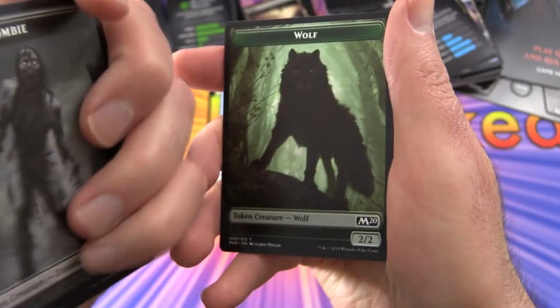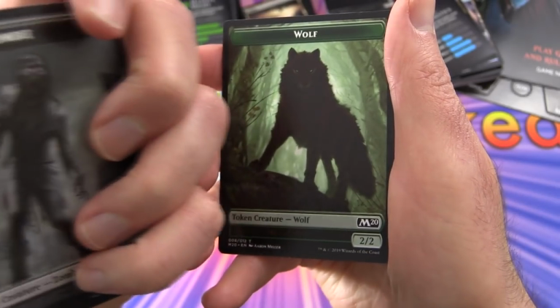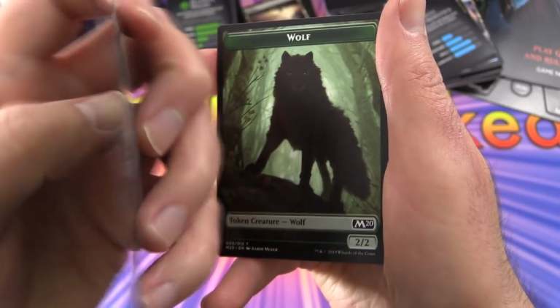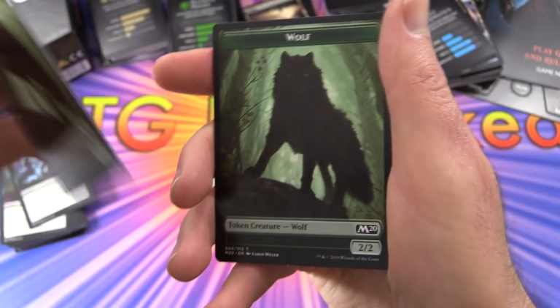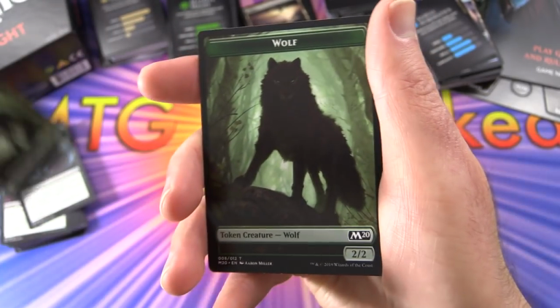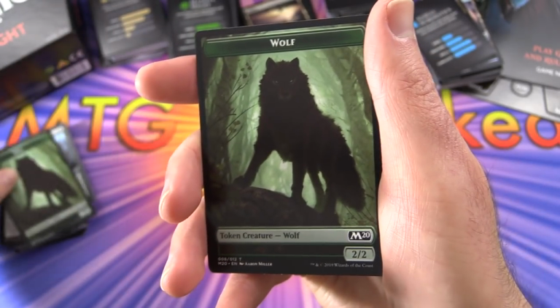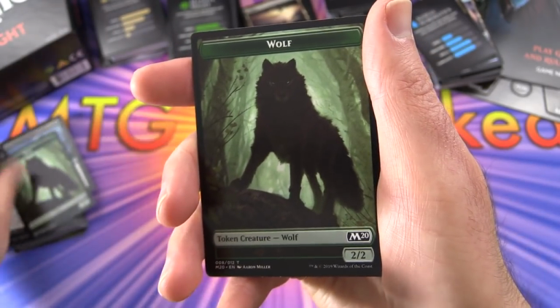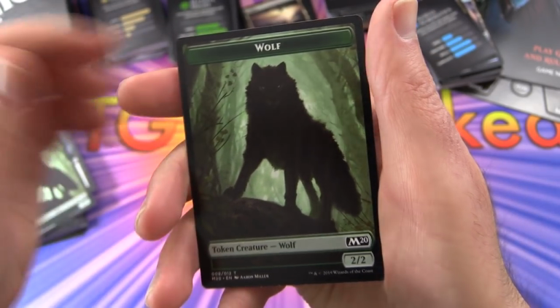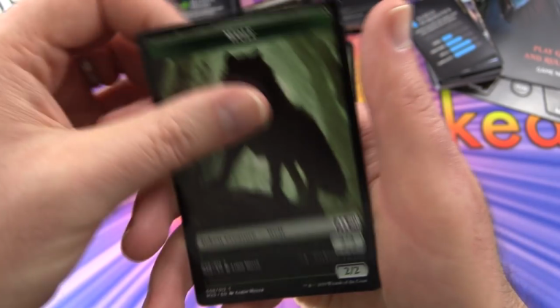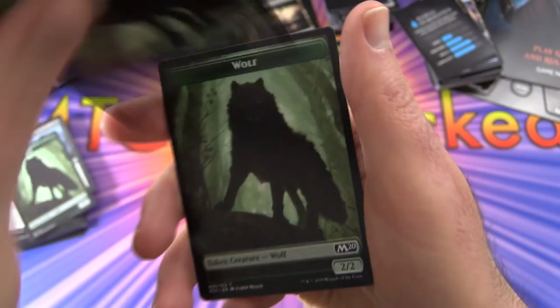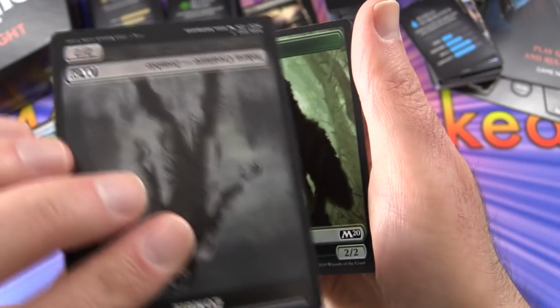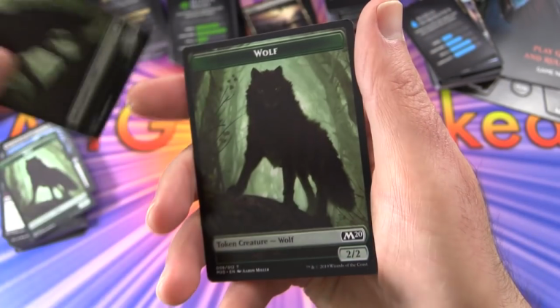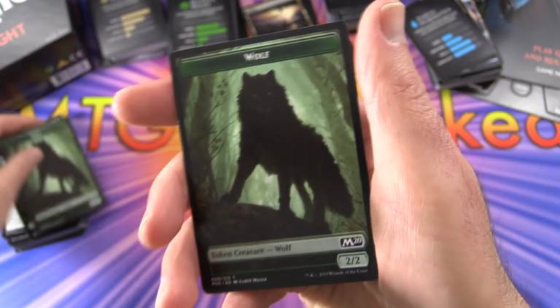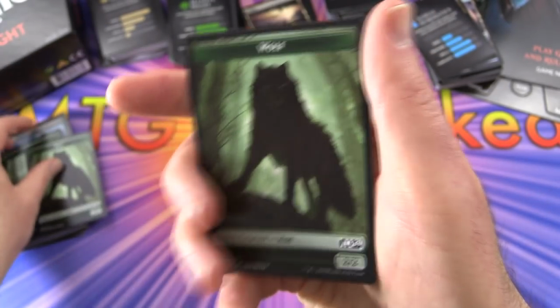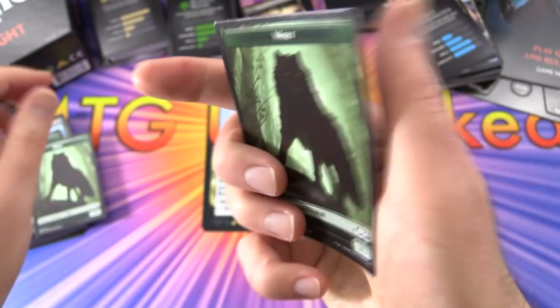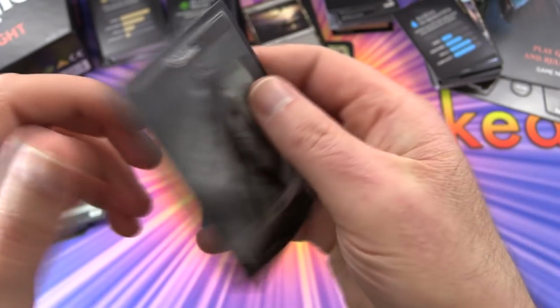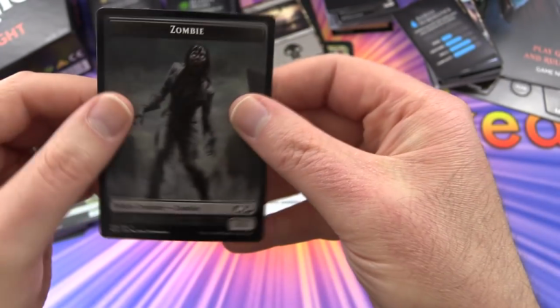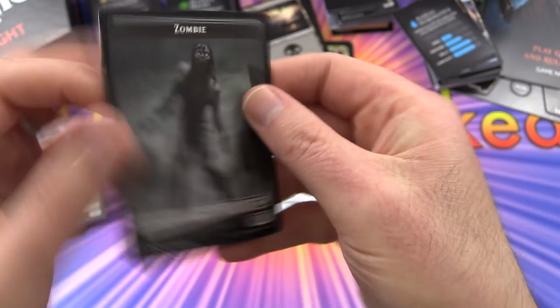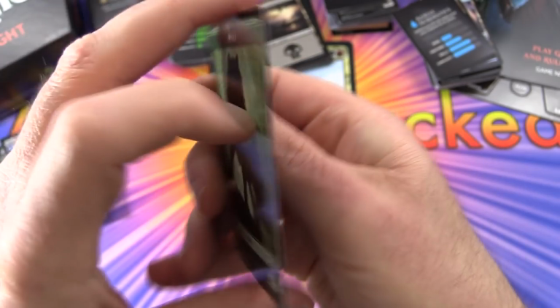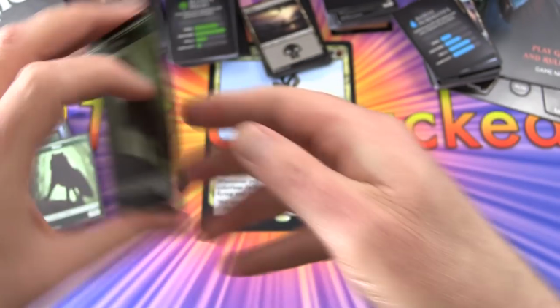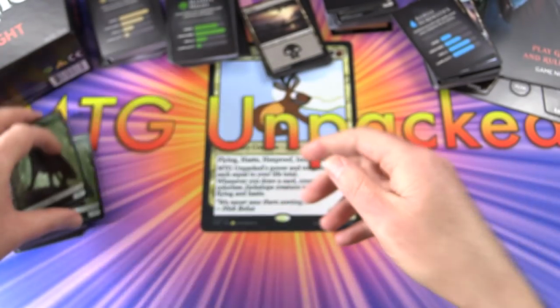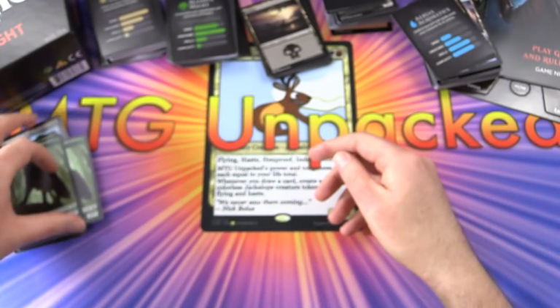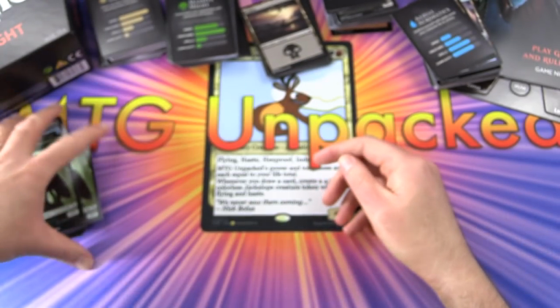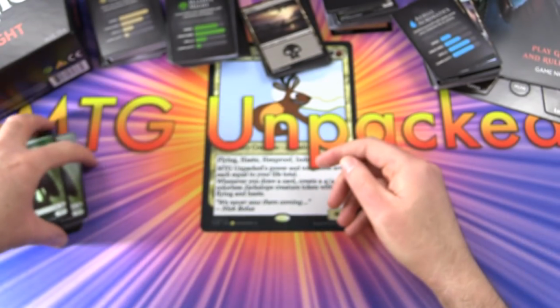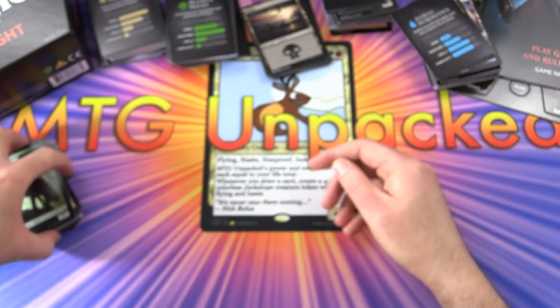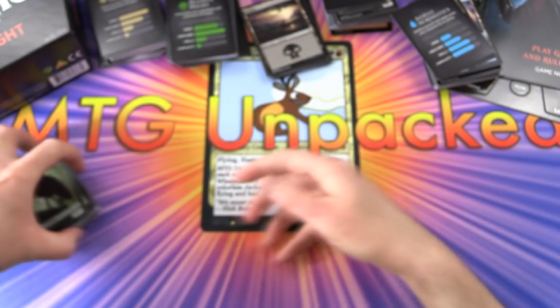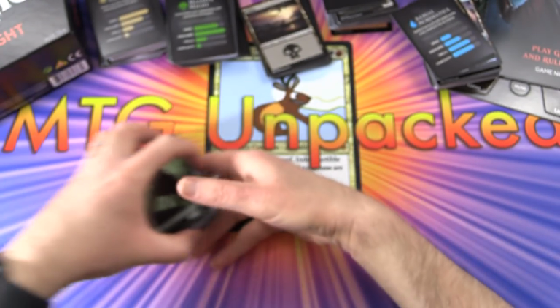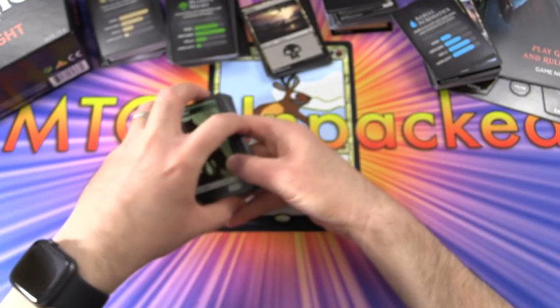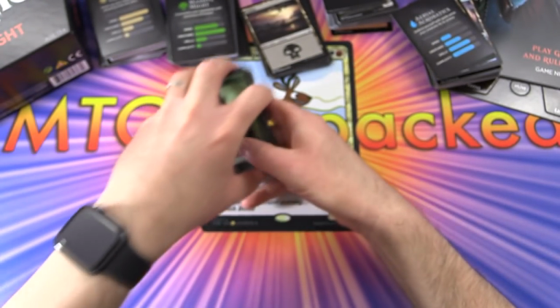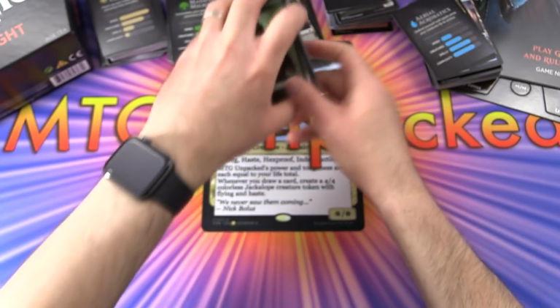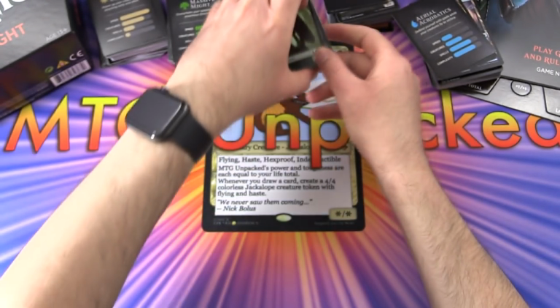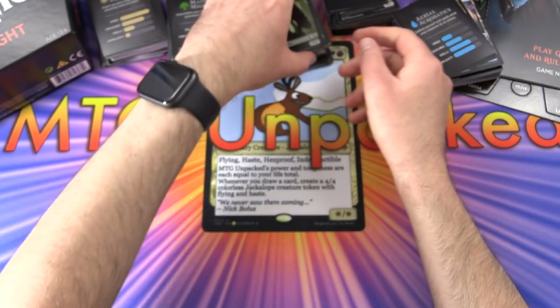Tokens for this deck include wolf and zombie. No deck would be complete apparently without a Howling Golem. There we have it - that is the black deck.